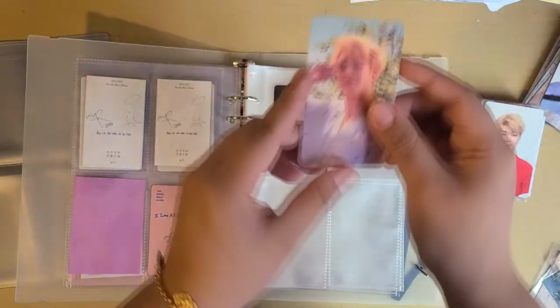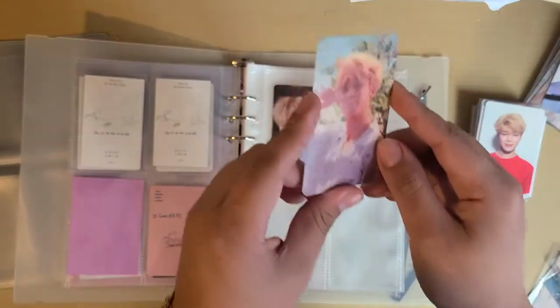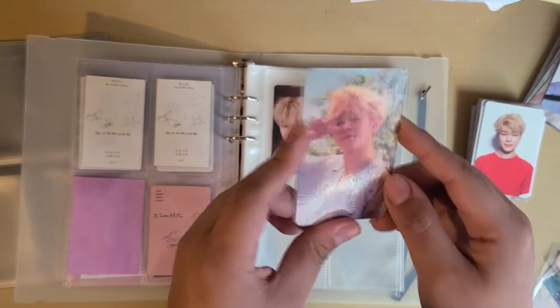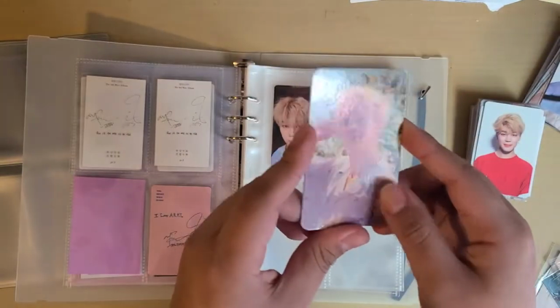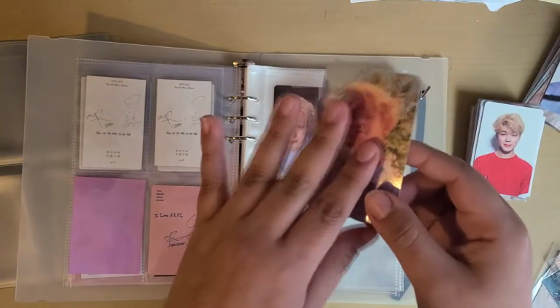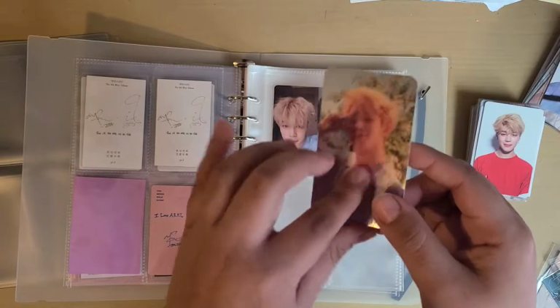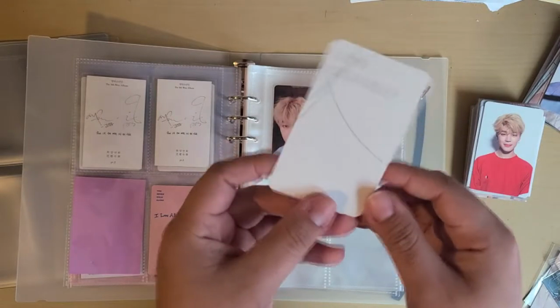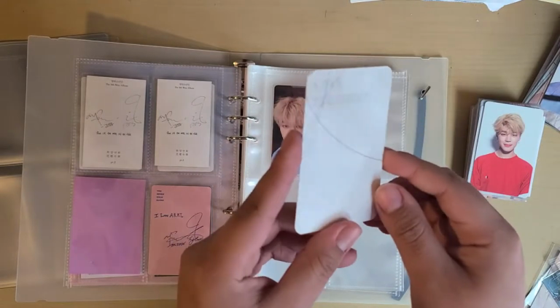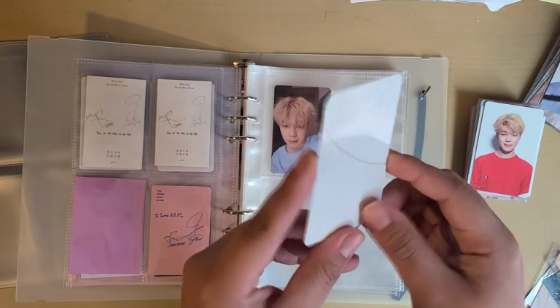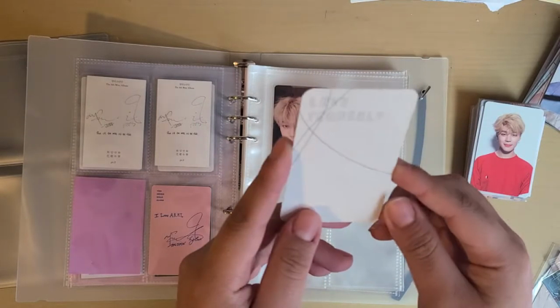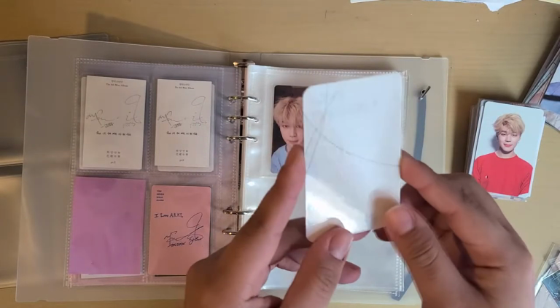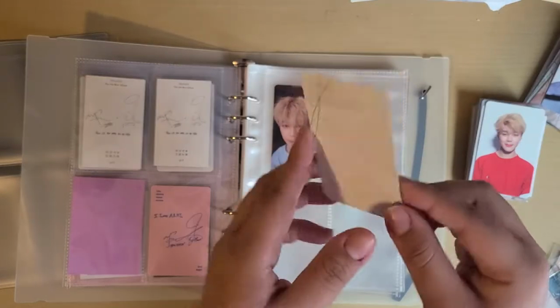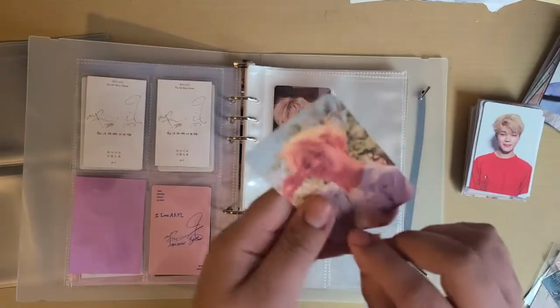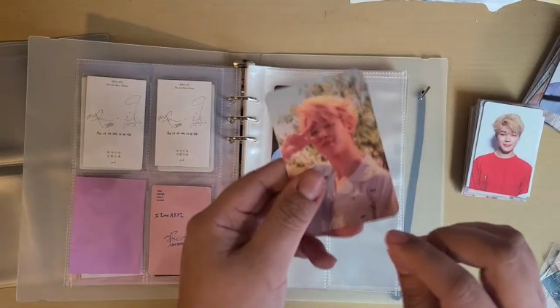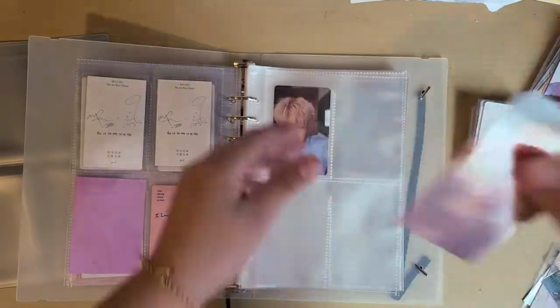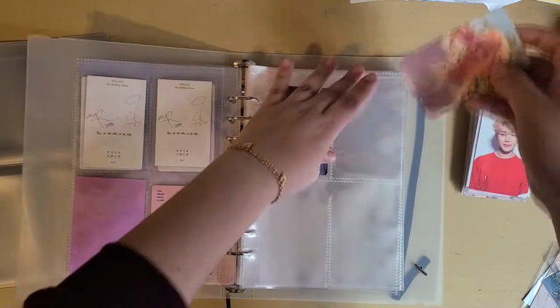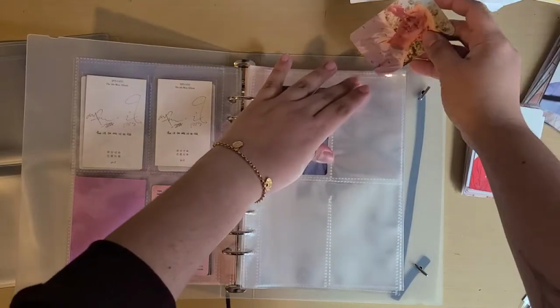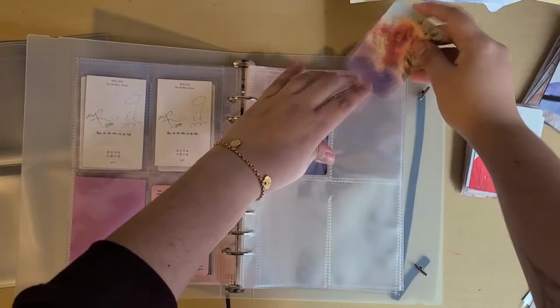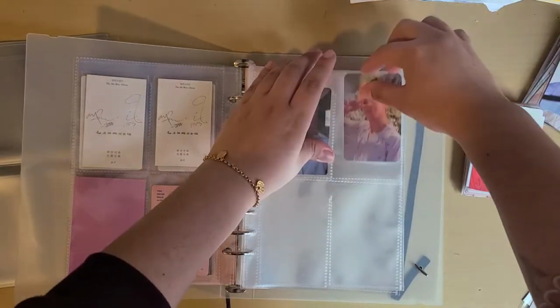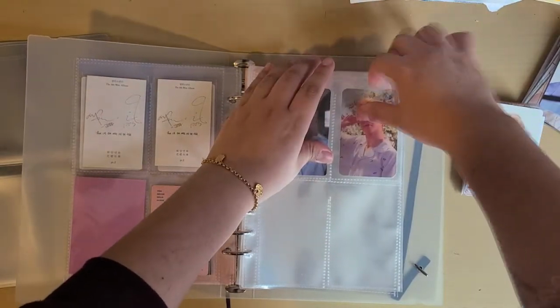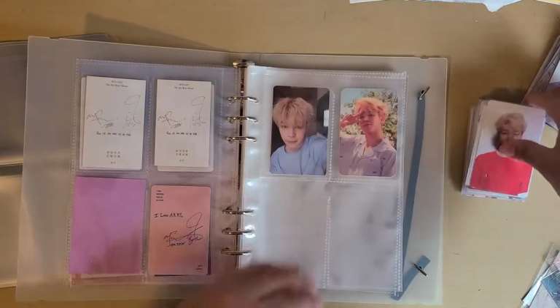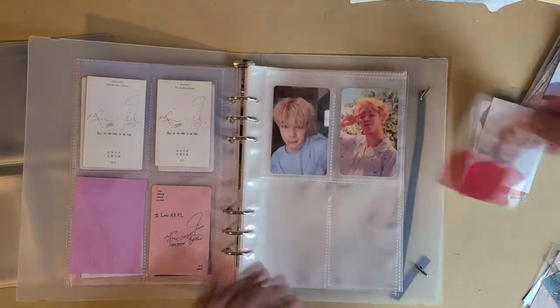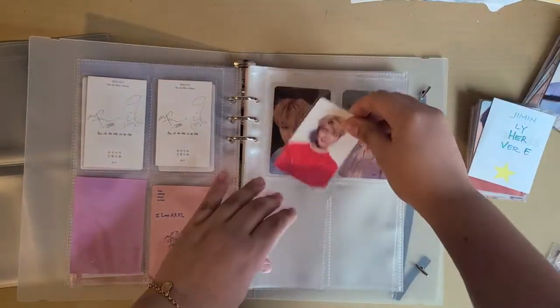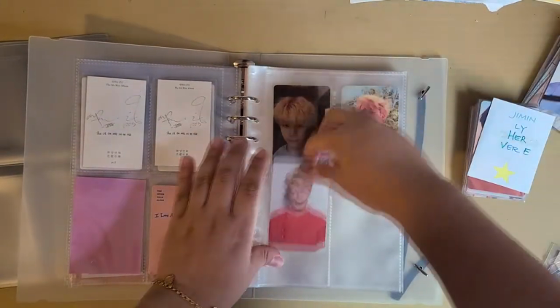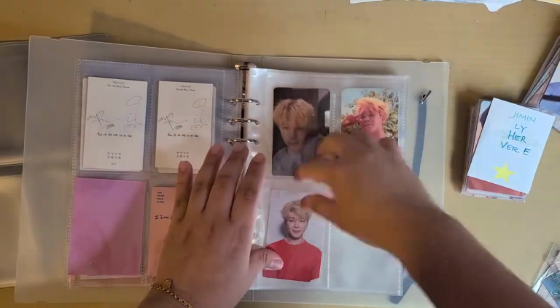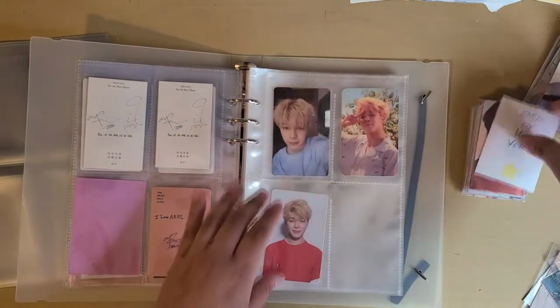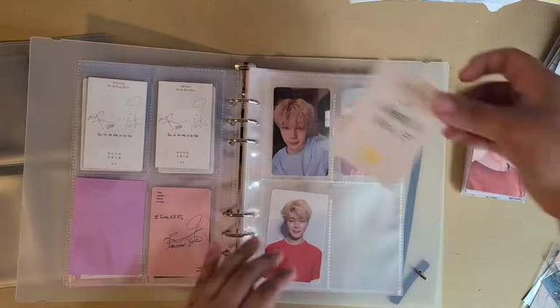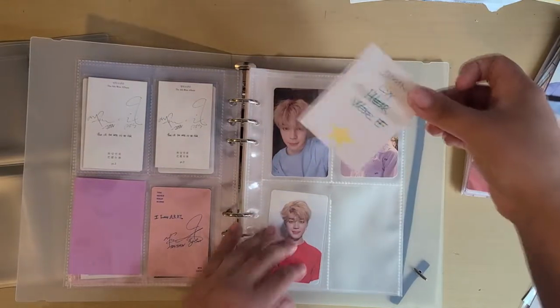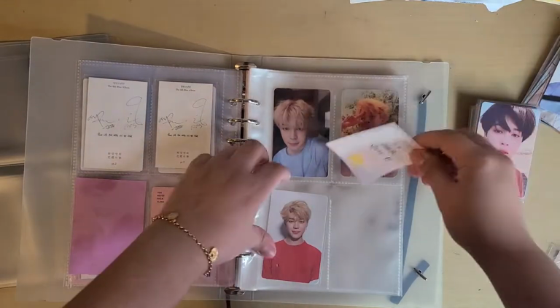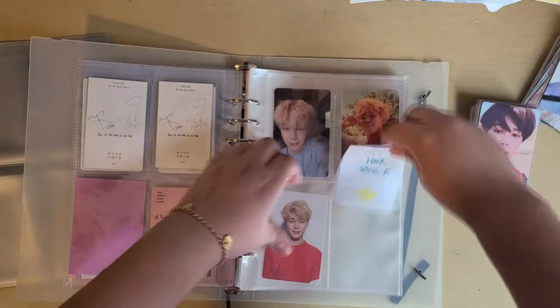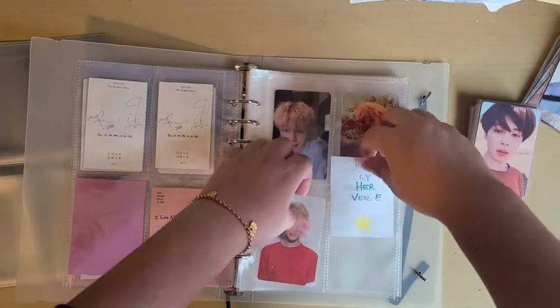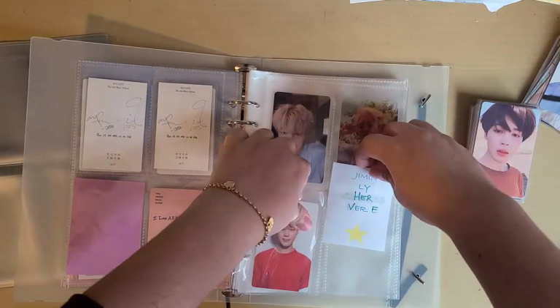This one is not the actual photocard — it's just a freebie someone gave me, but it looks so real so it's gonna be my placeholder. And this is another placeholder because I'm missing this photocard.